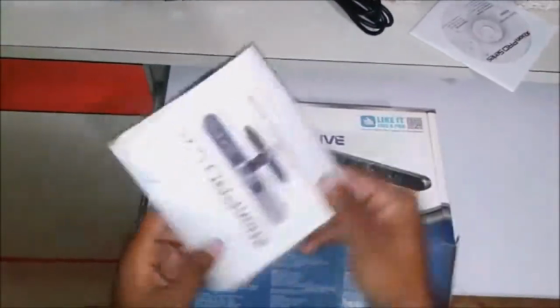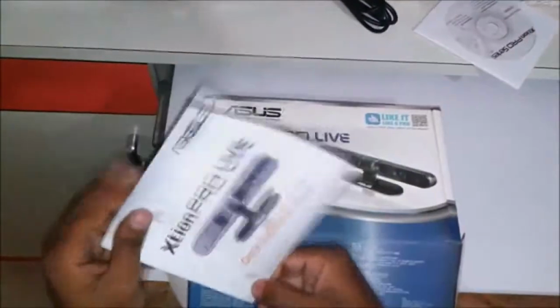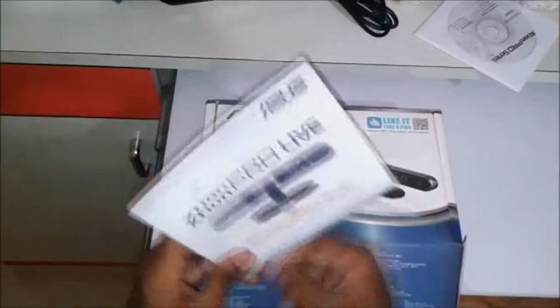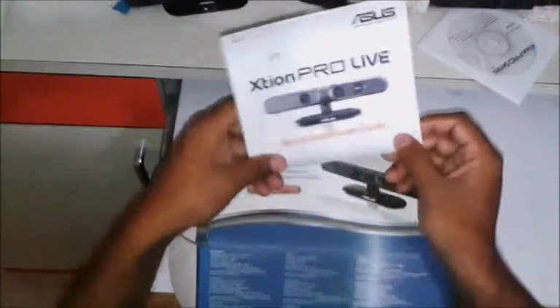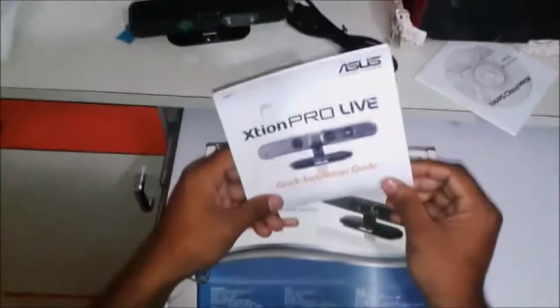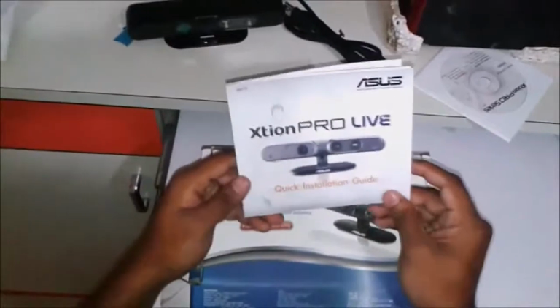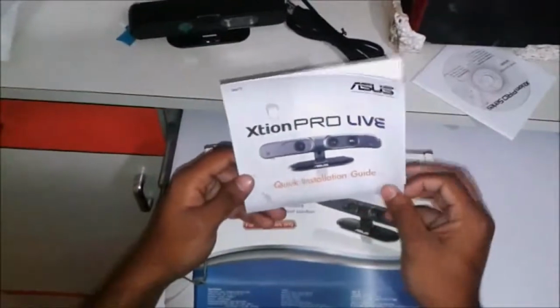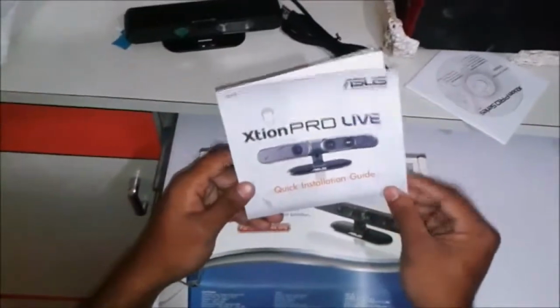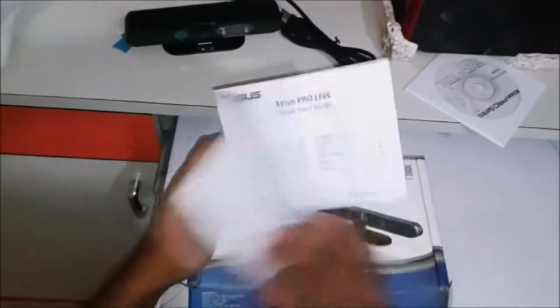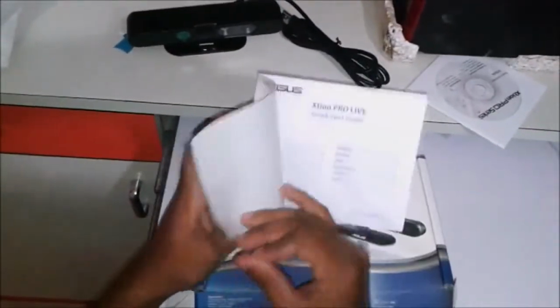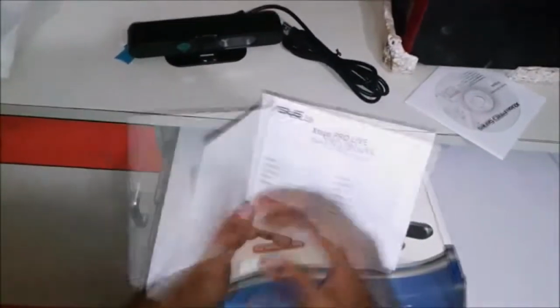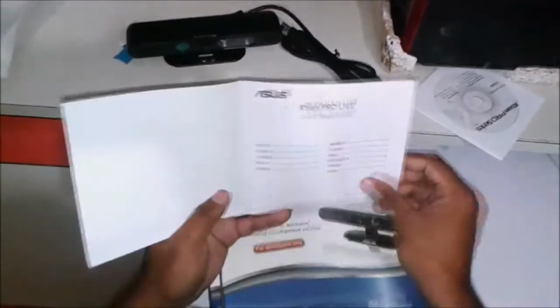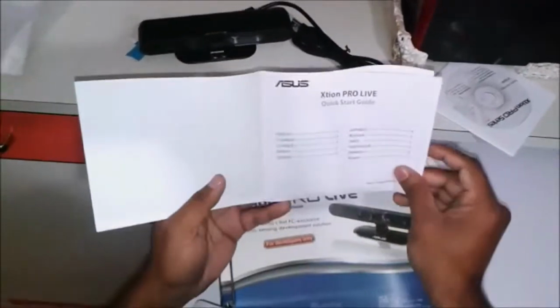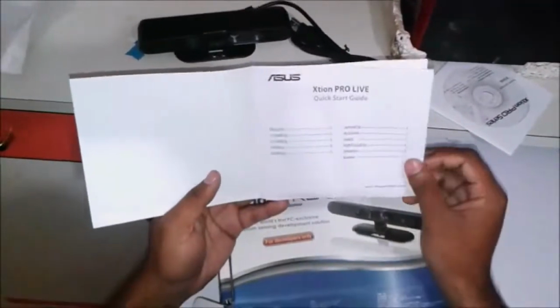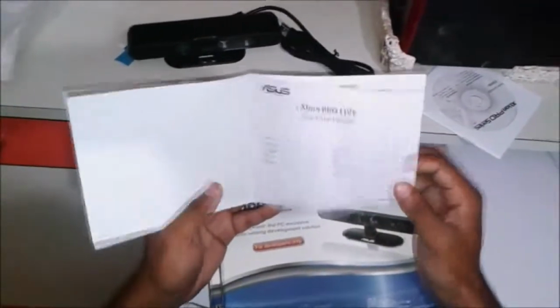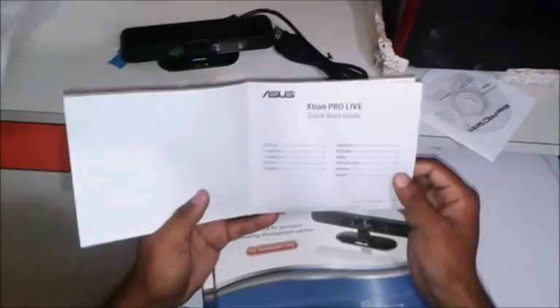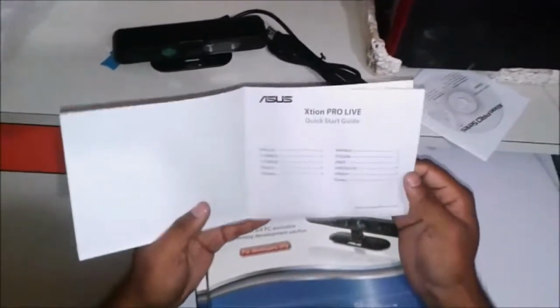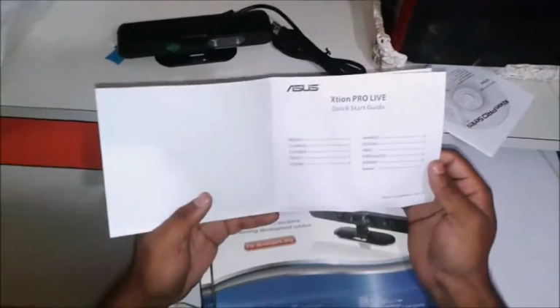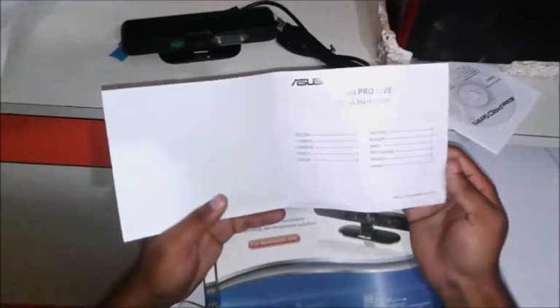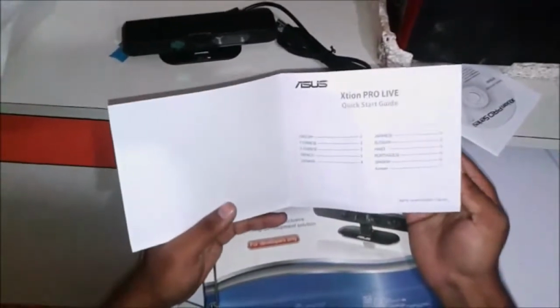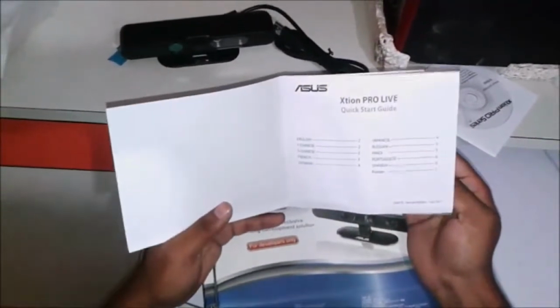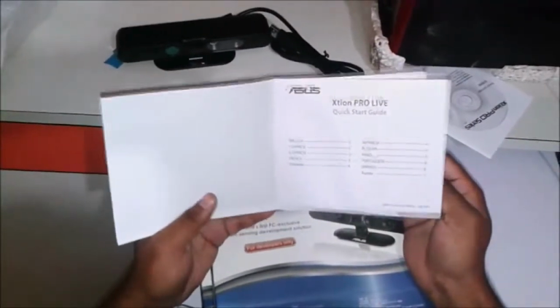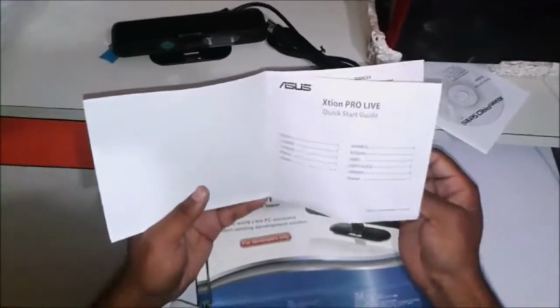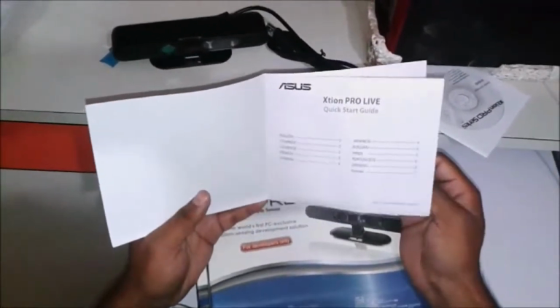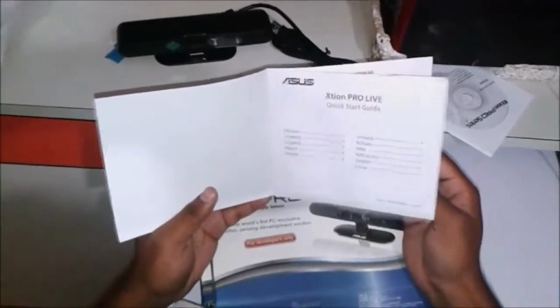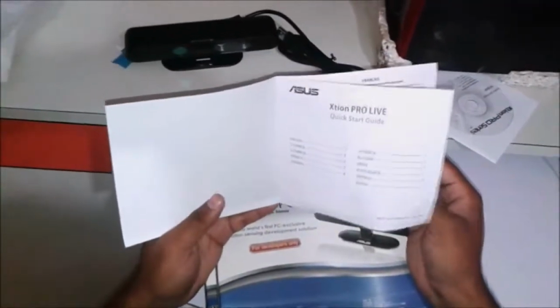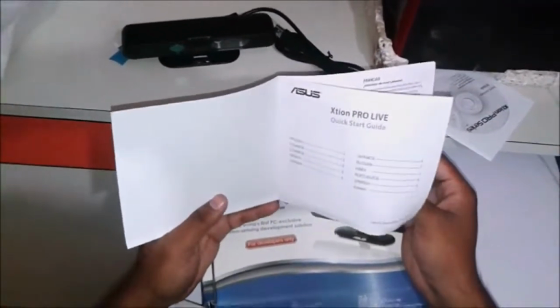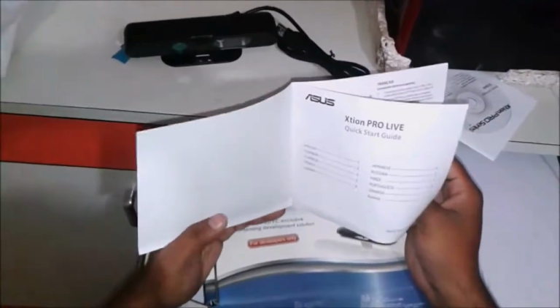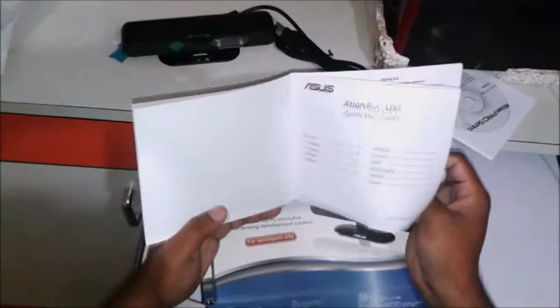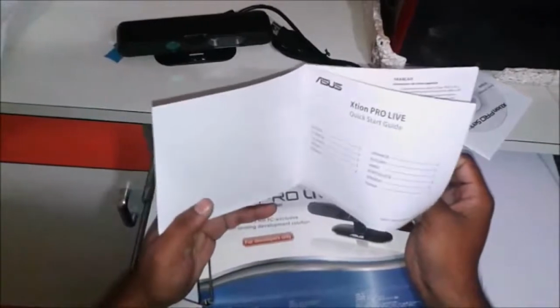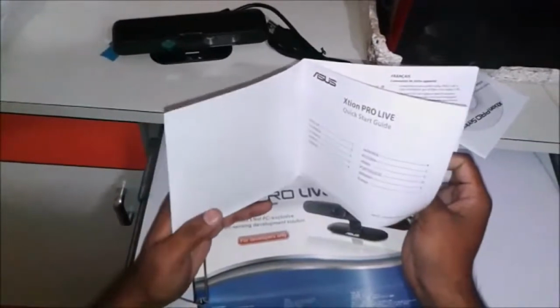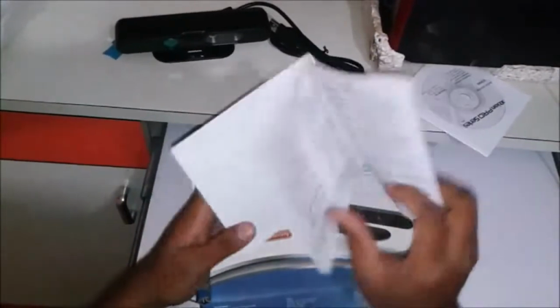This is the quick installation guide for the ASUS XT1 Pro Live. It is given in various languages: English, Chinese, French, German, Japanese, Russian, Hindi, Portuguese, Spanish, and Korean.